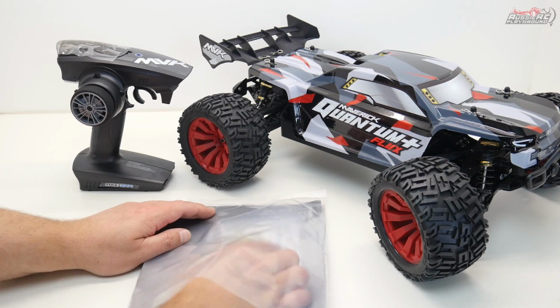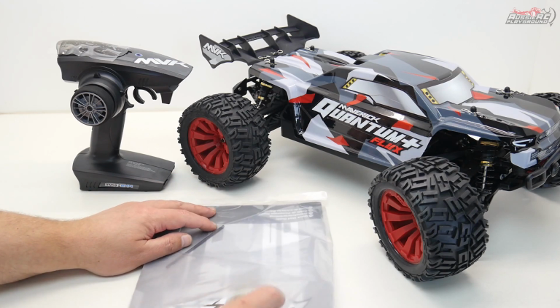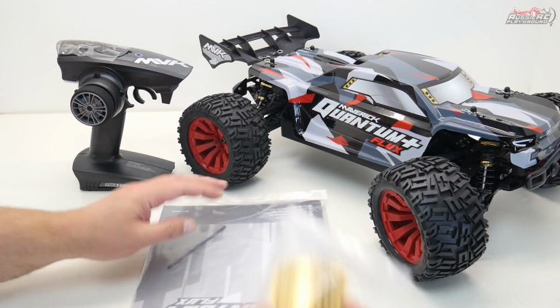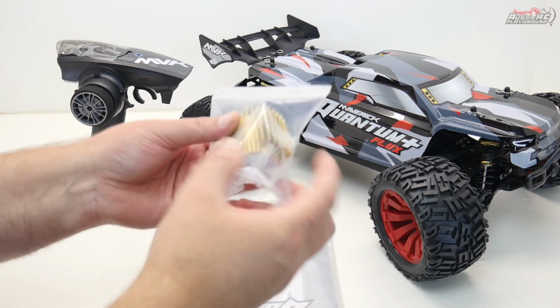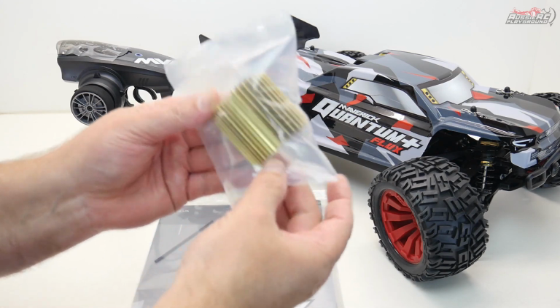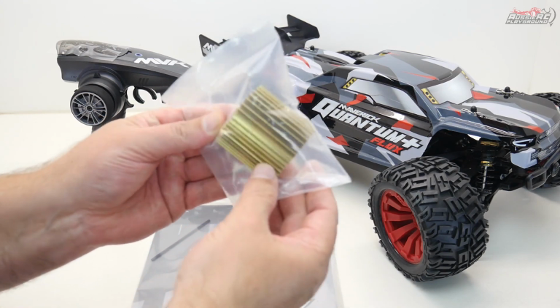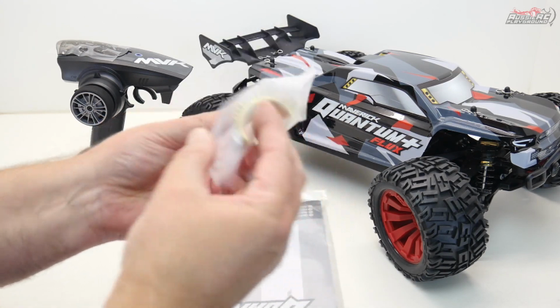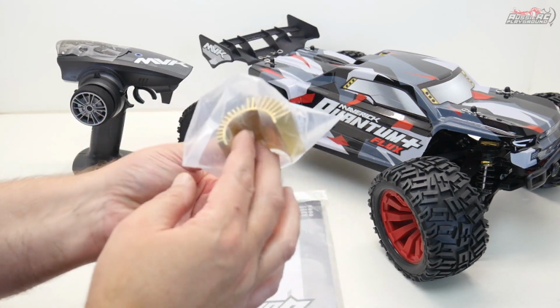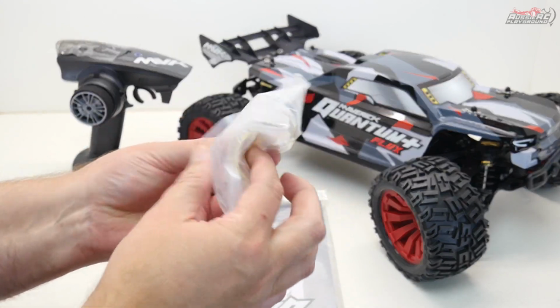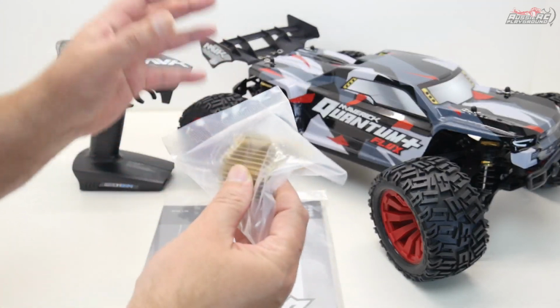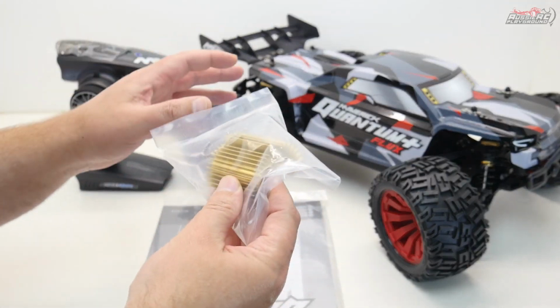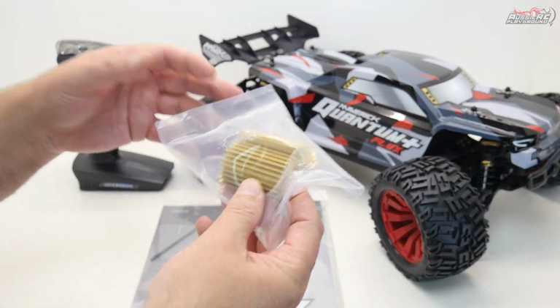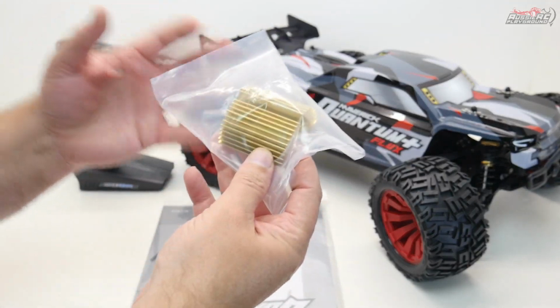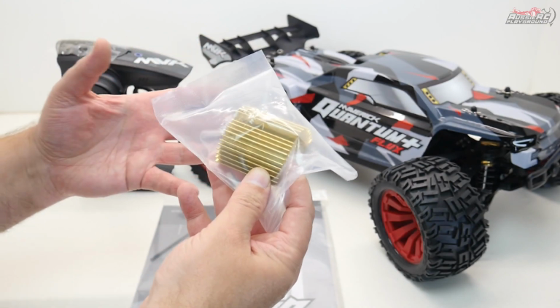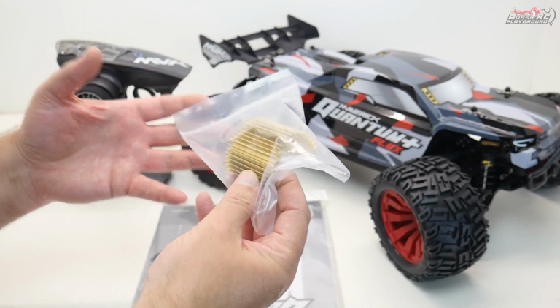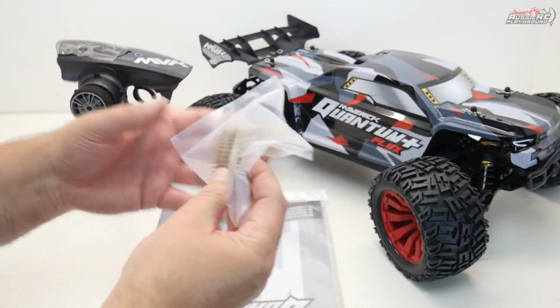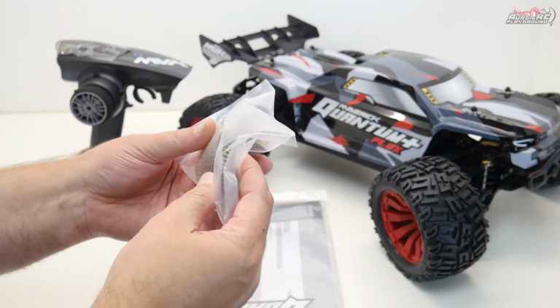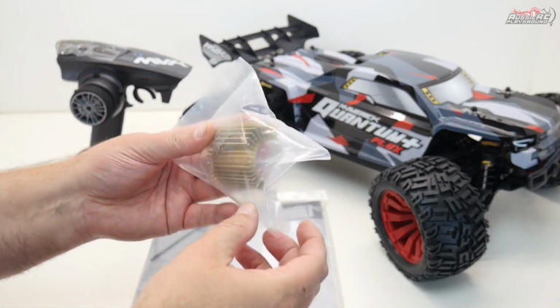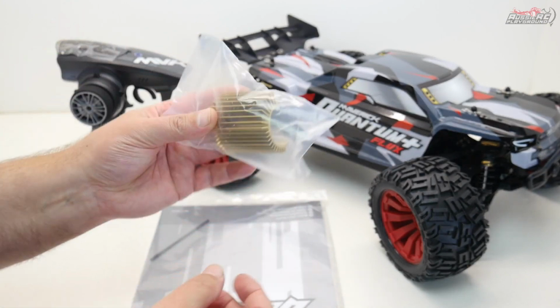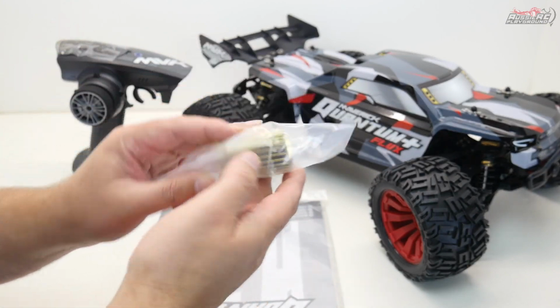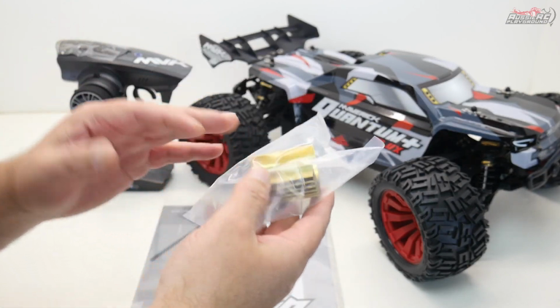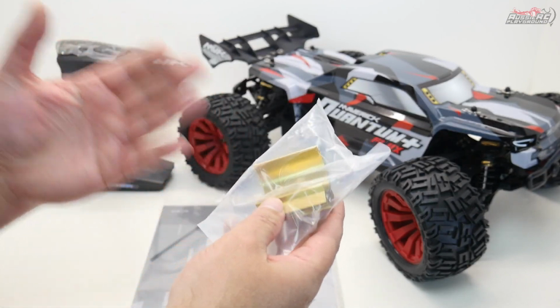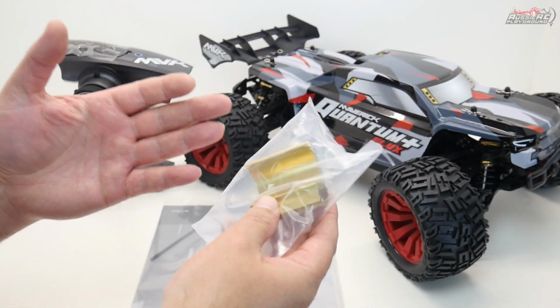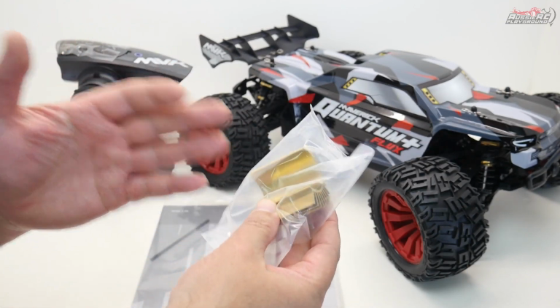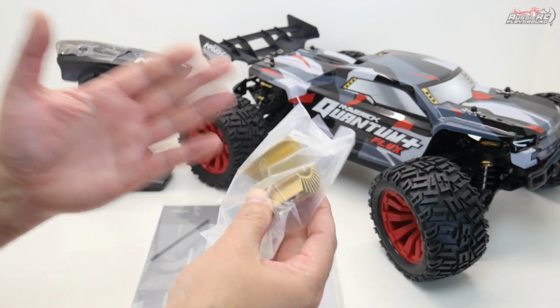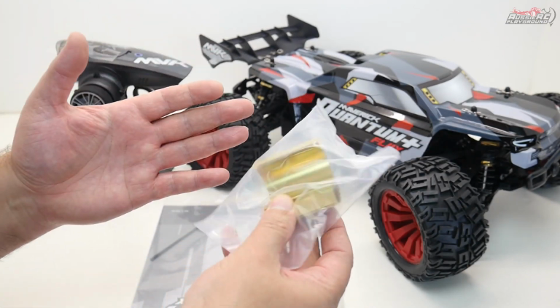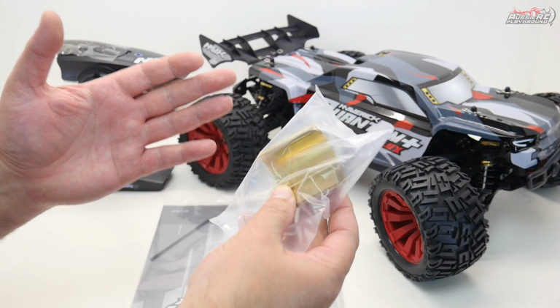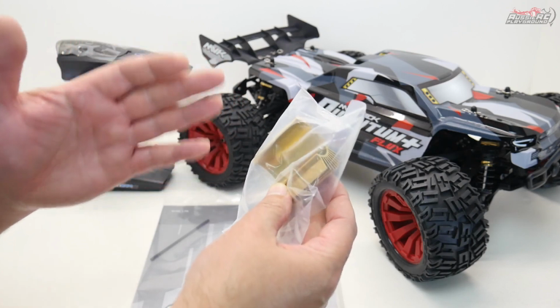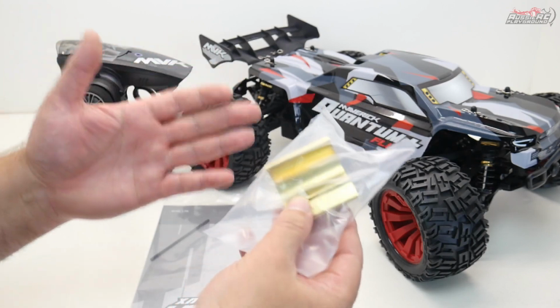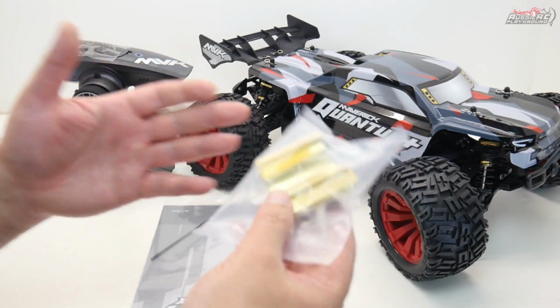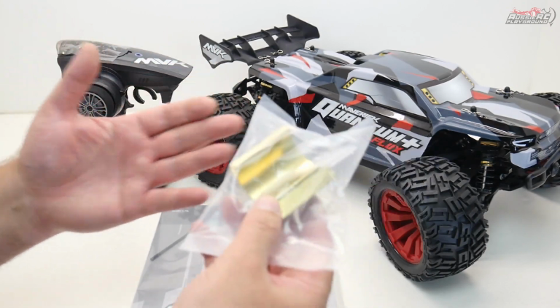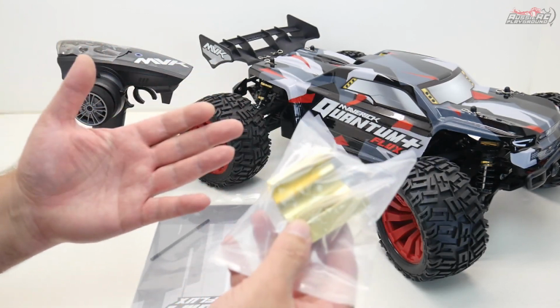First thing in my hand here is the heat sink. You actually clip this over the motor — this is to help dissipate heat. I think they leave it off because it may only be necessary for running 3S, so I'll clip it on regardless and make sure the motor doesn't get too hot.